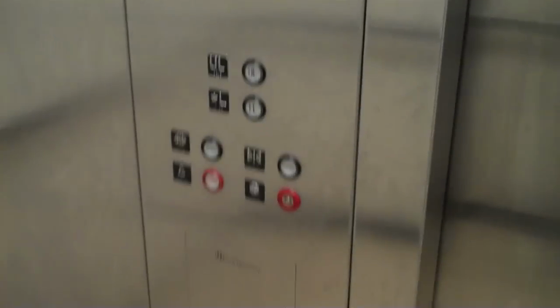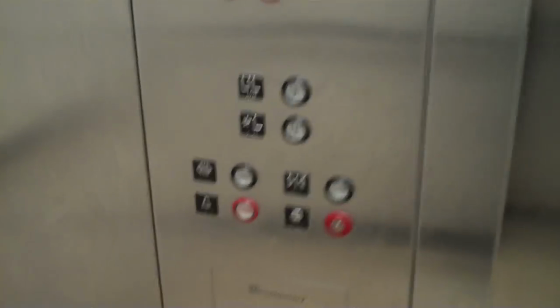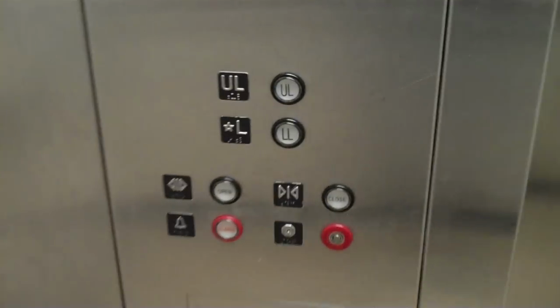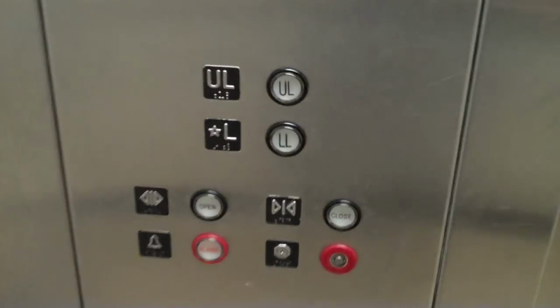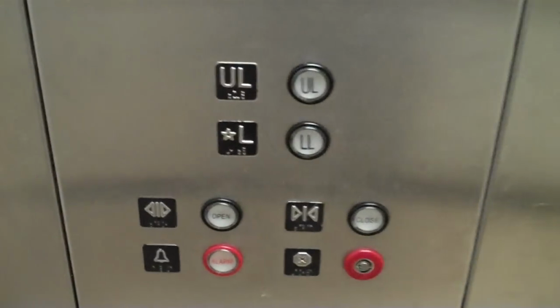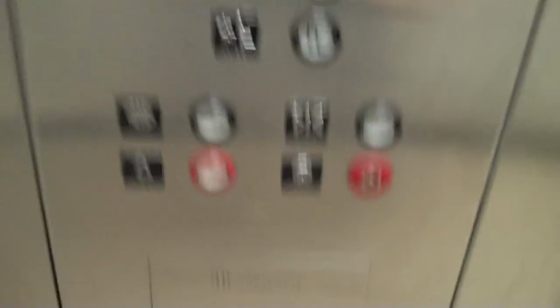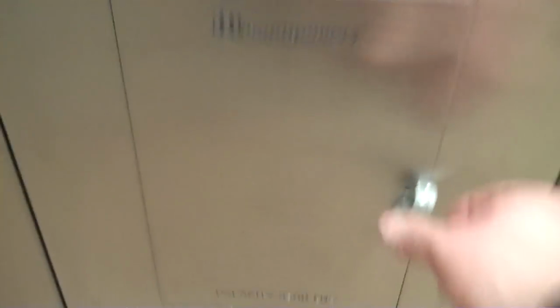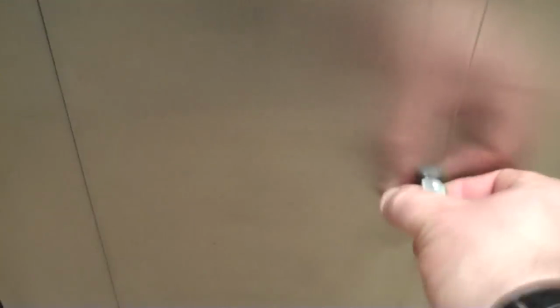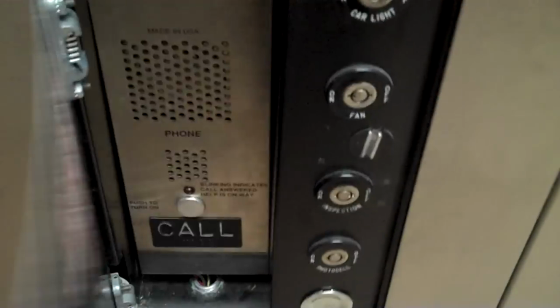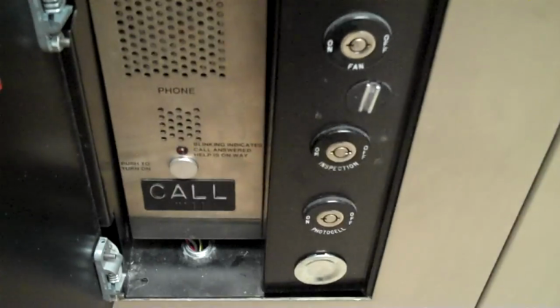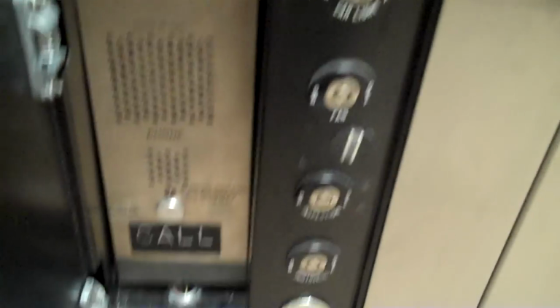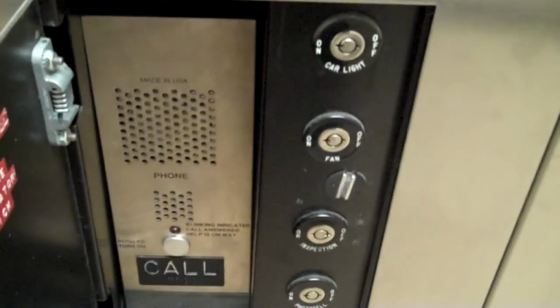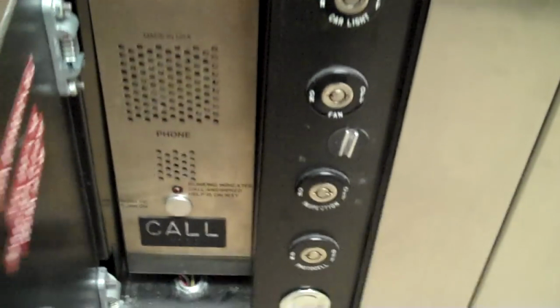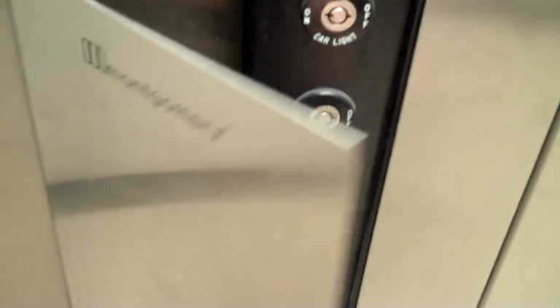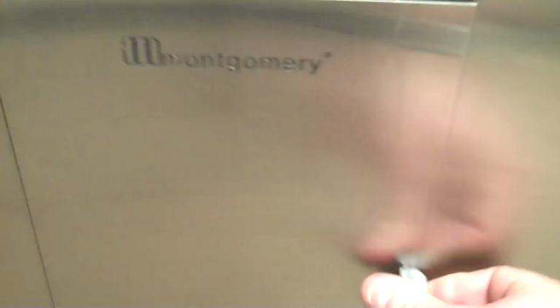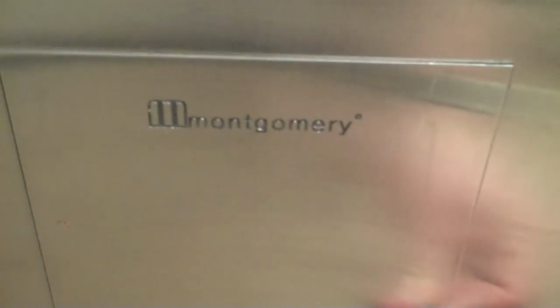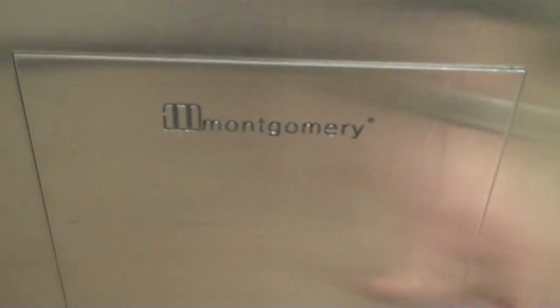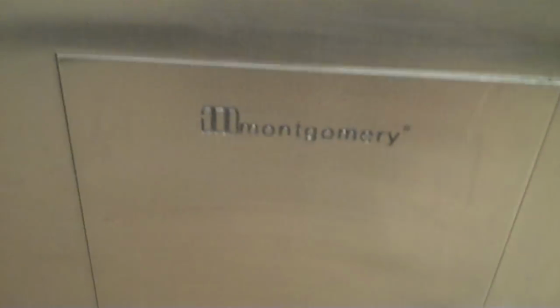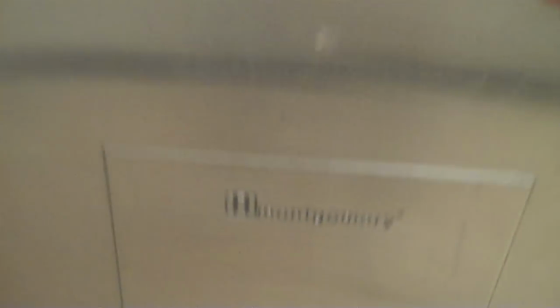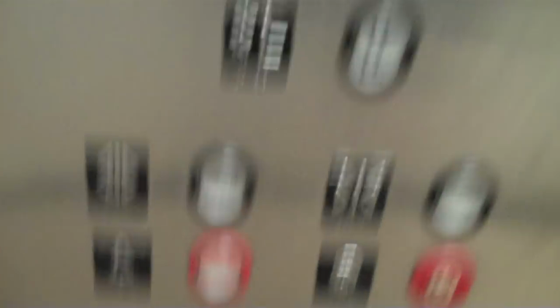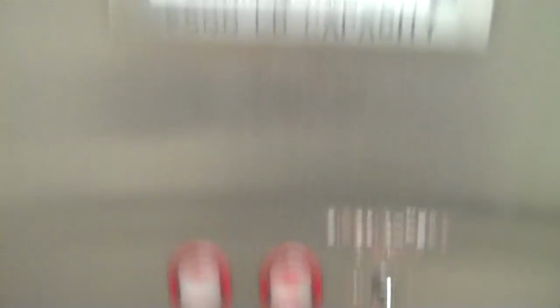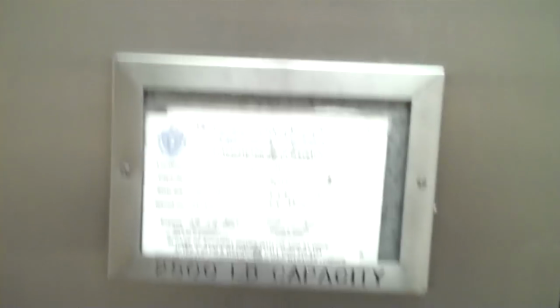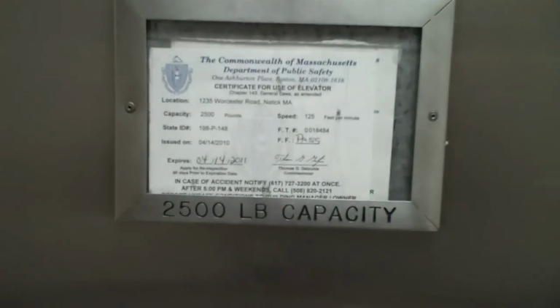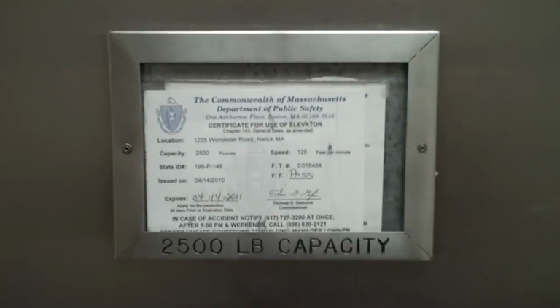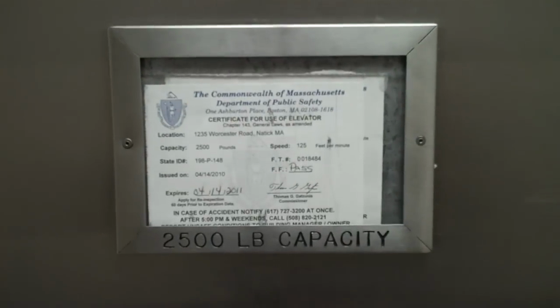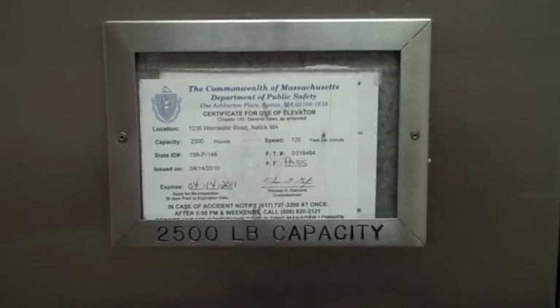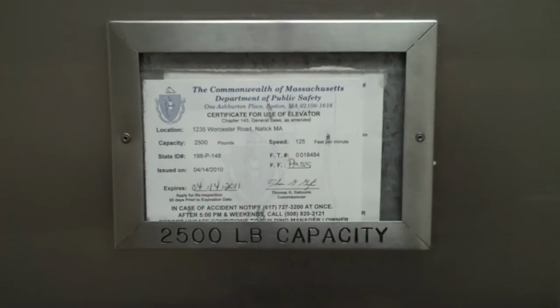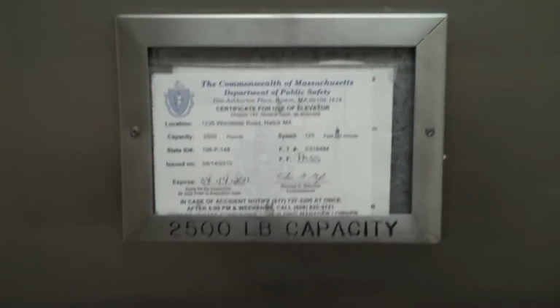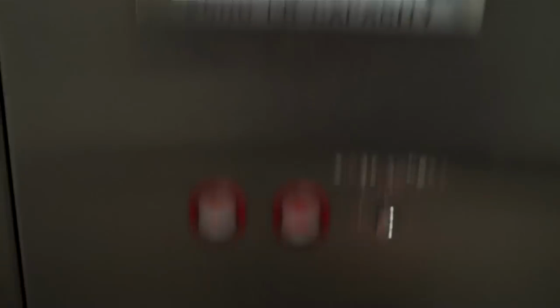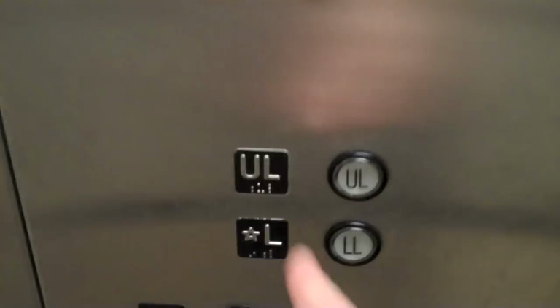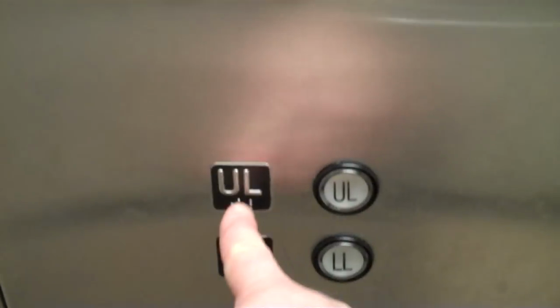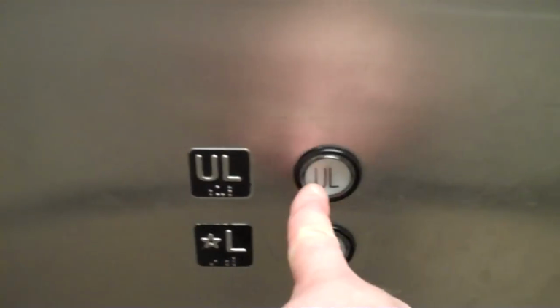These are your buttons. Here's your phone and service. Your Montgomery logo. 125 feet per minute. Here we go.